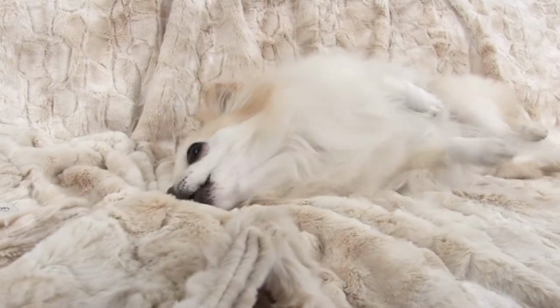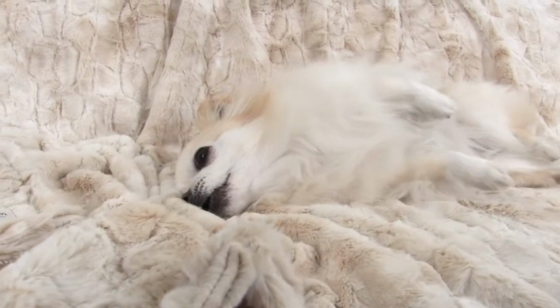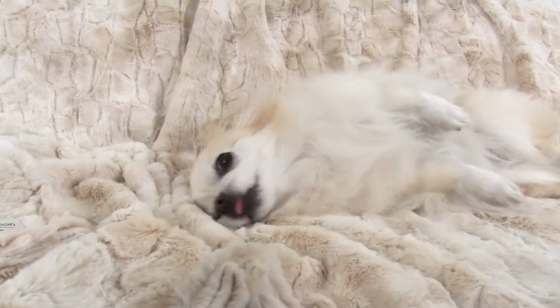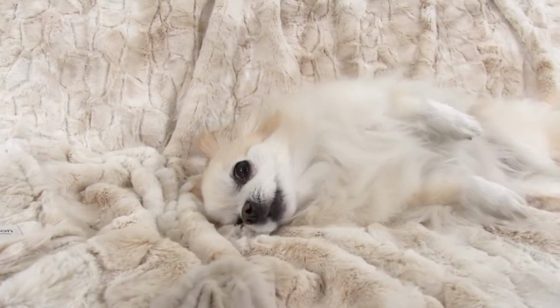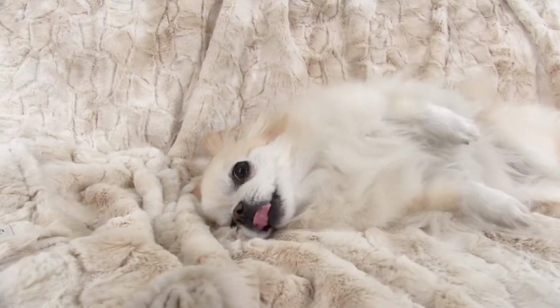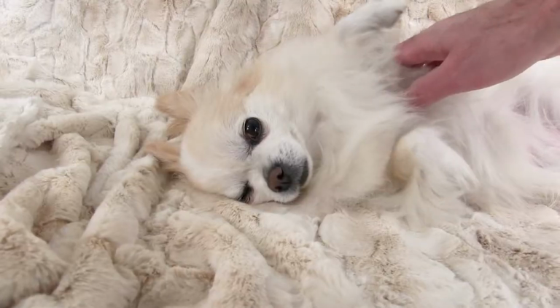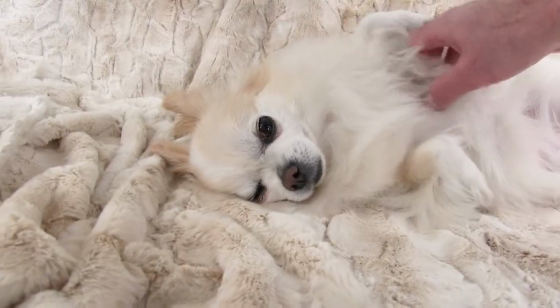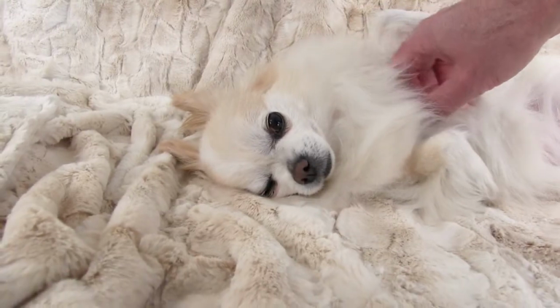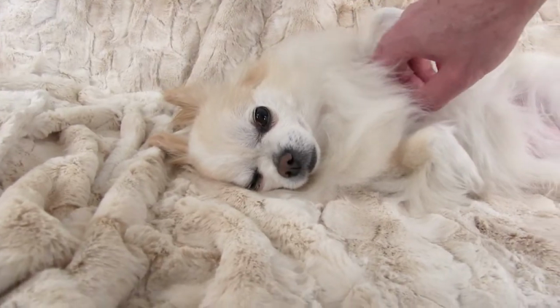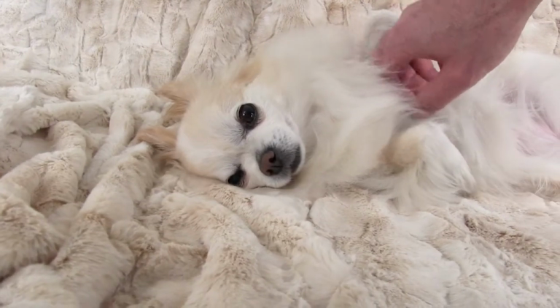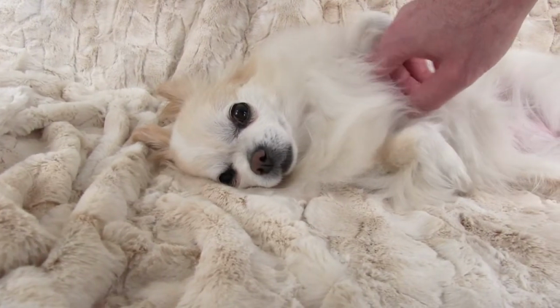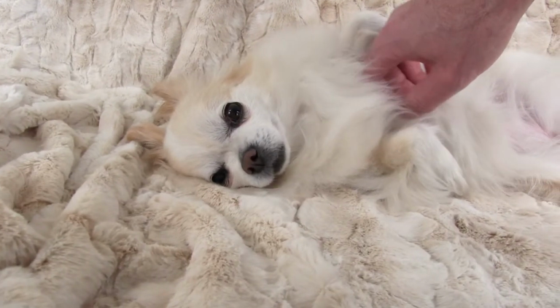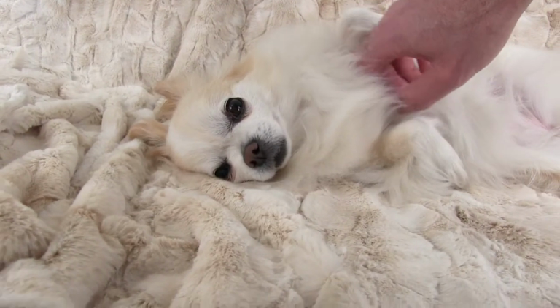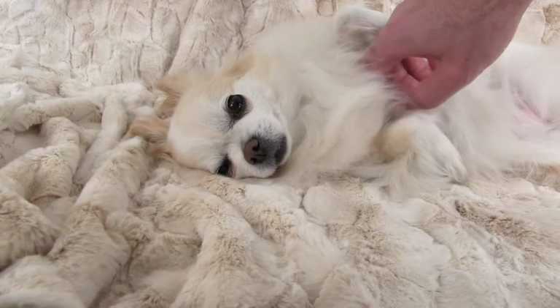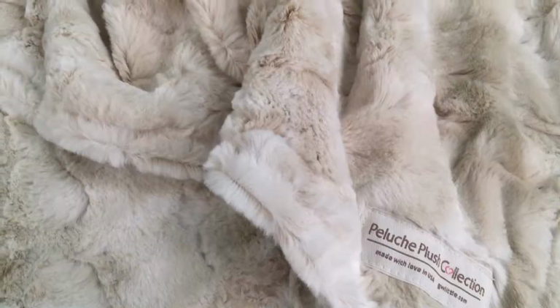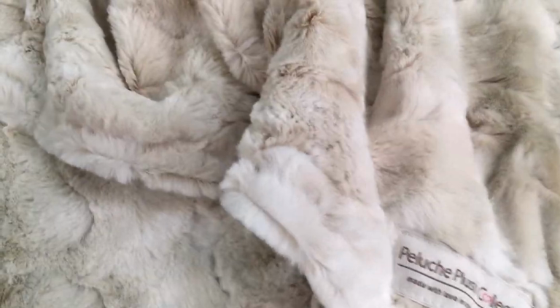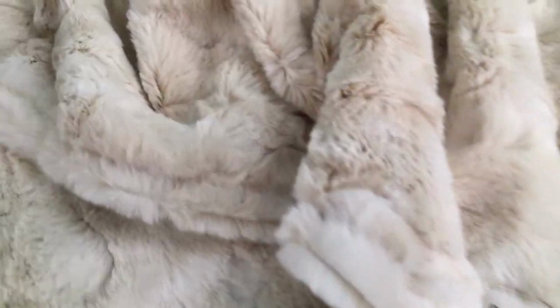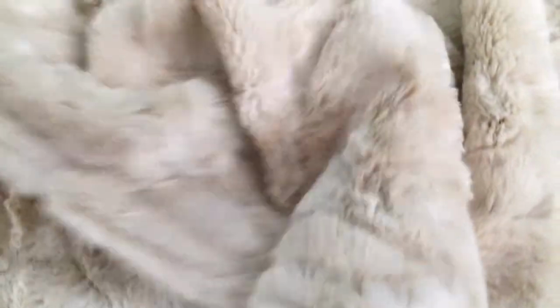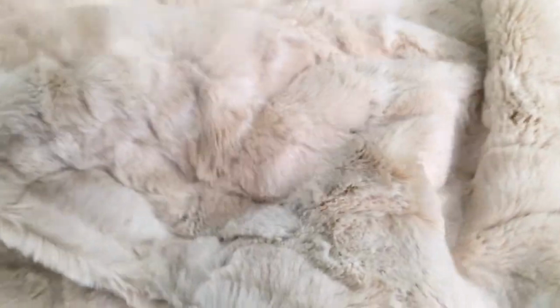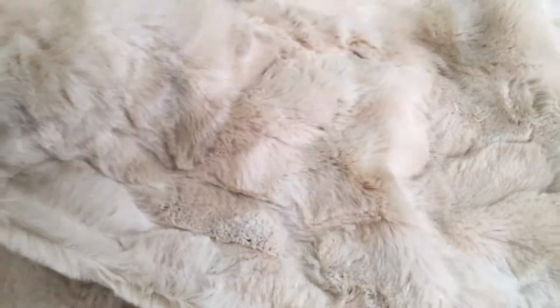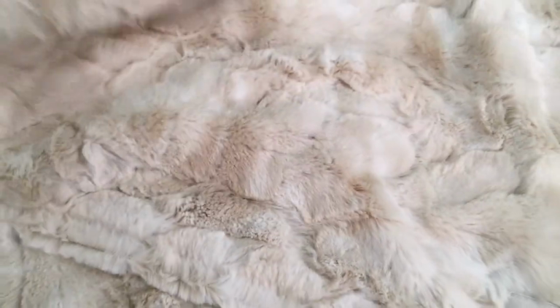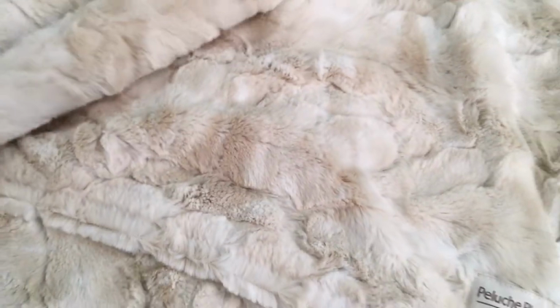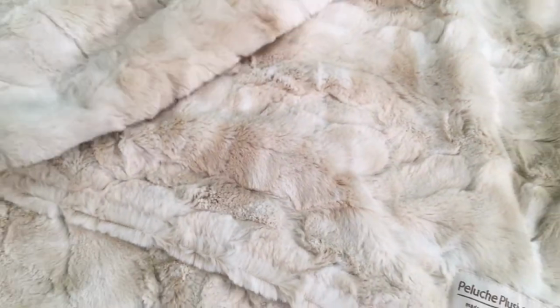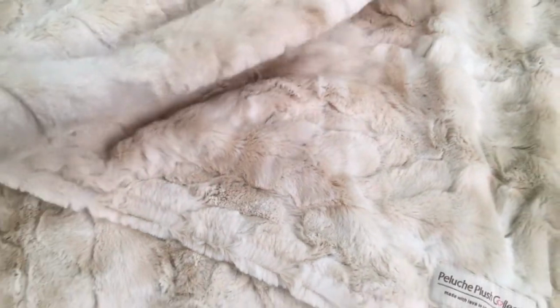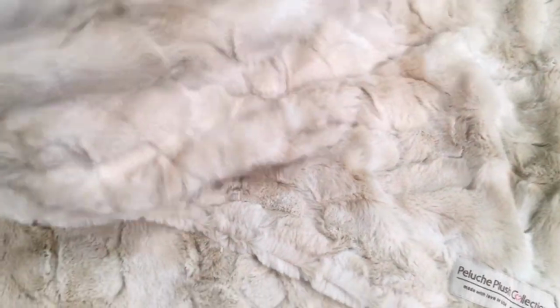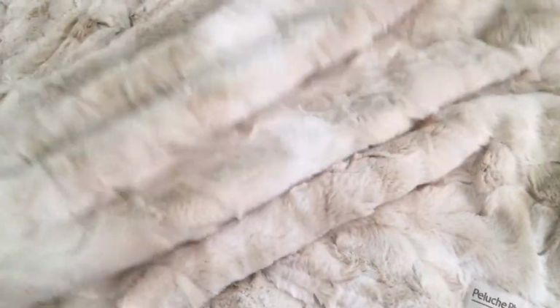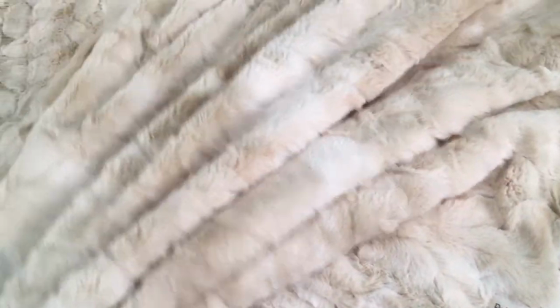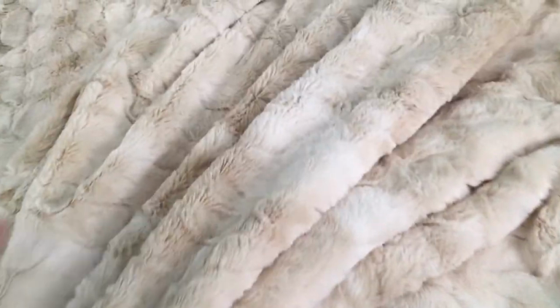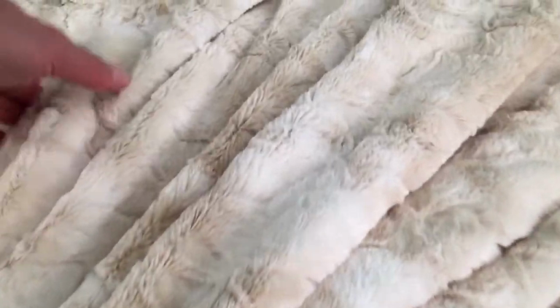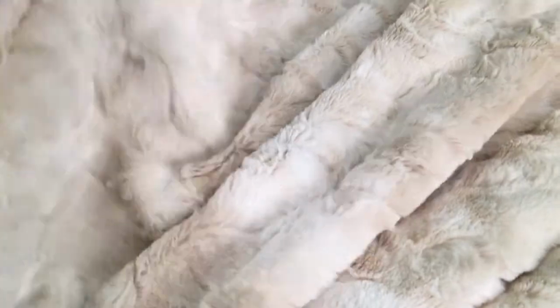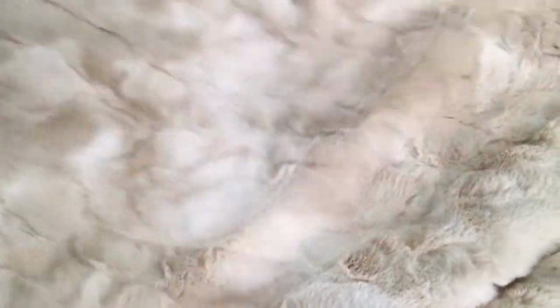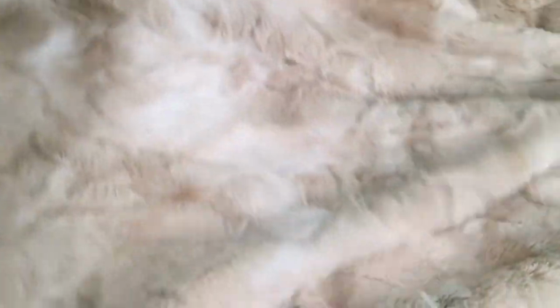Or choose the matching large throw blanket at a whopping 60 inch by 50 inch size for both of you to snuggle up together. Throw blankets are perfect for sofas or on your bed if your pets sleep with you.